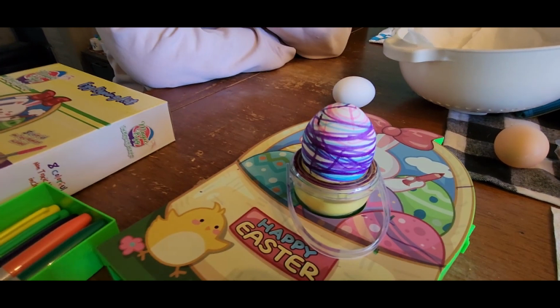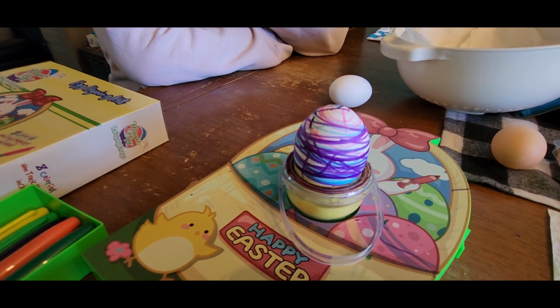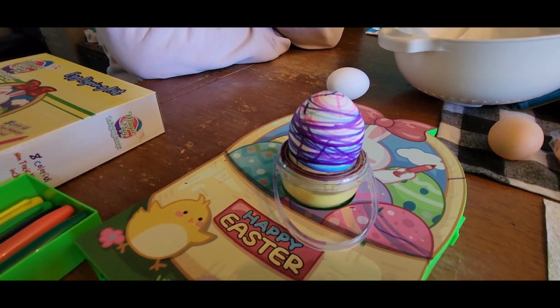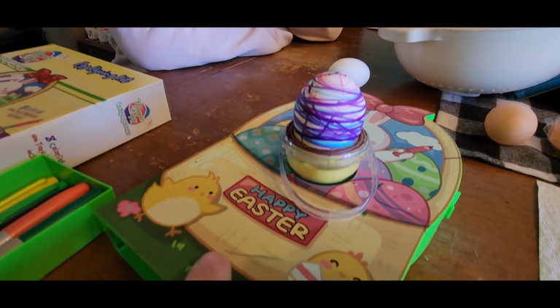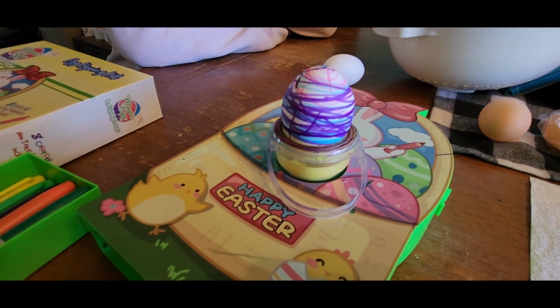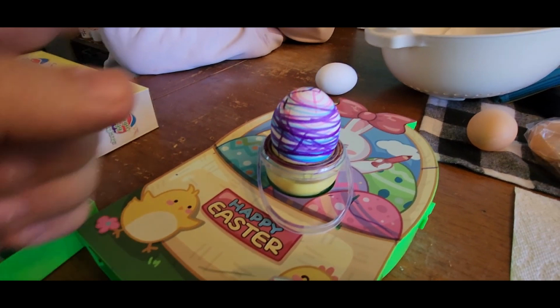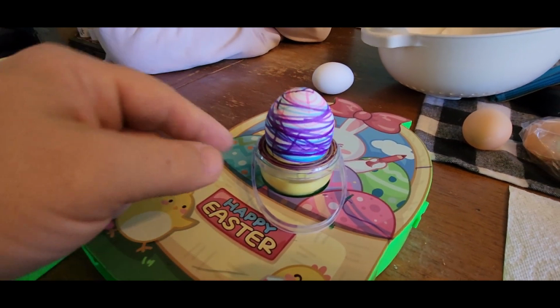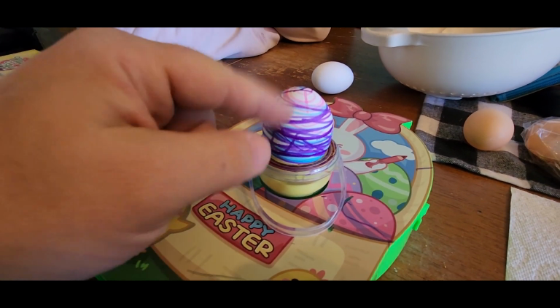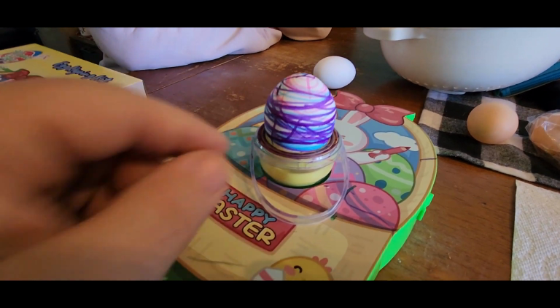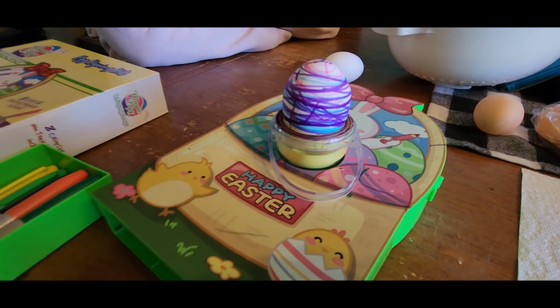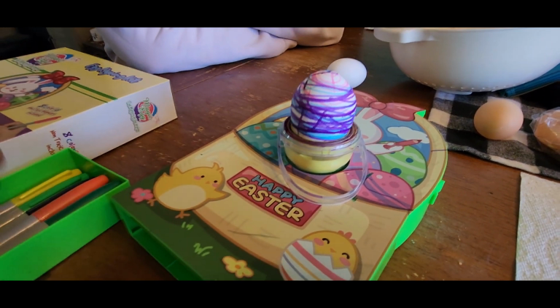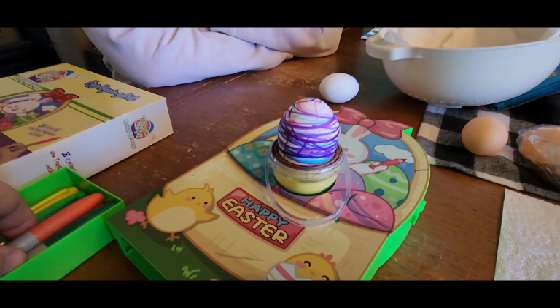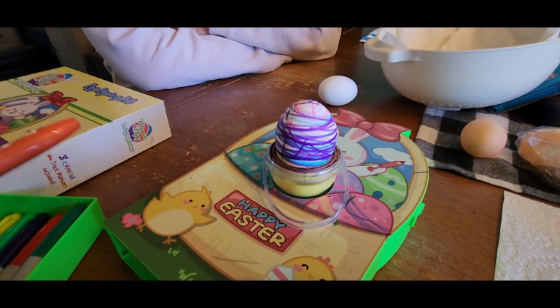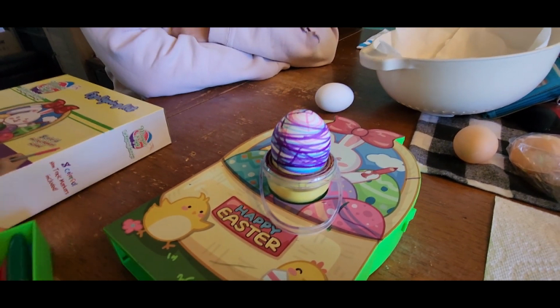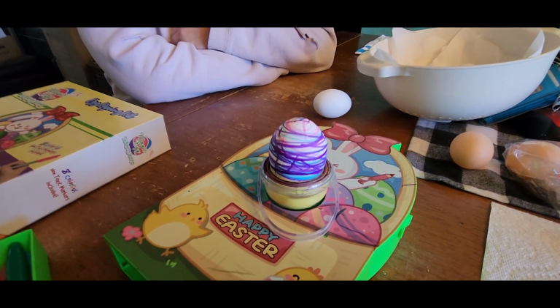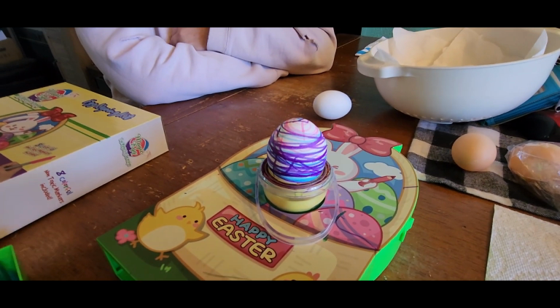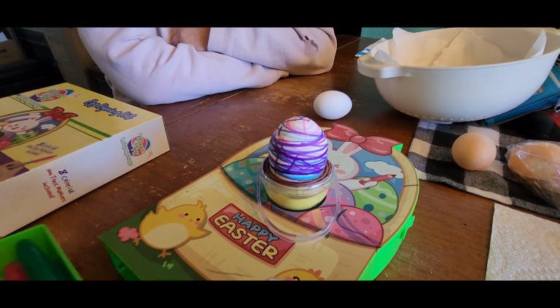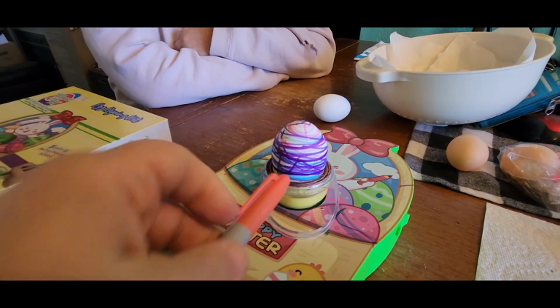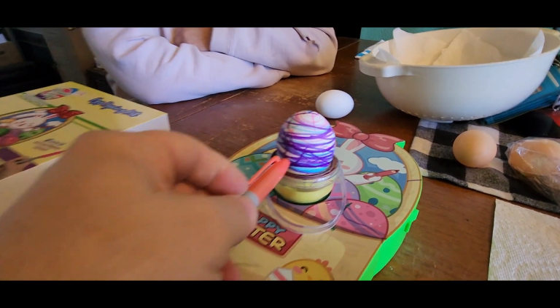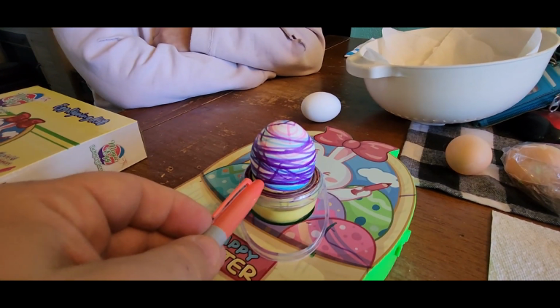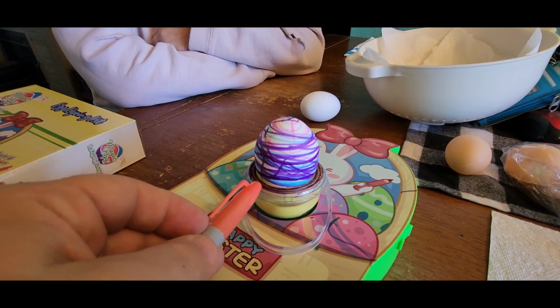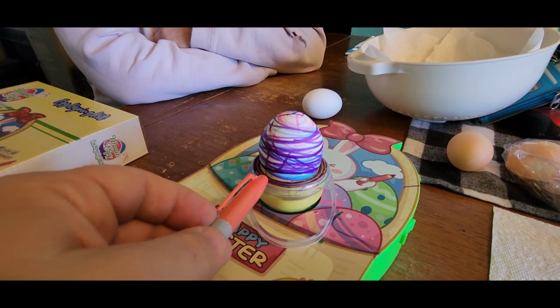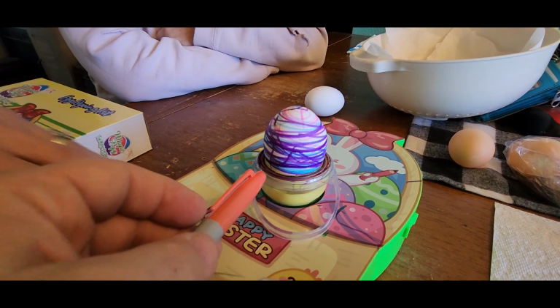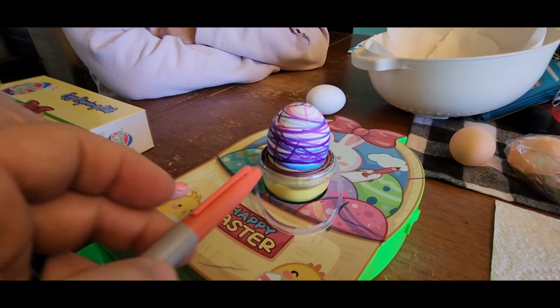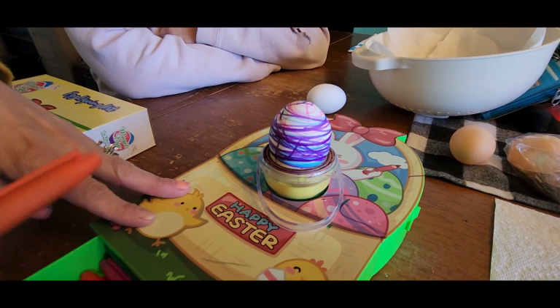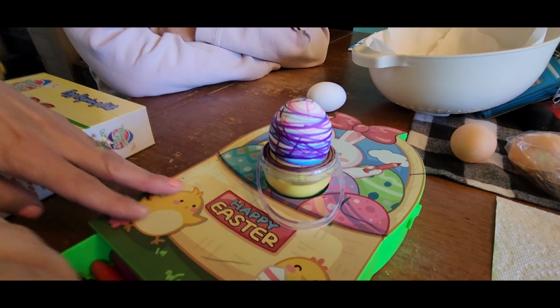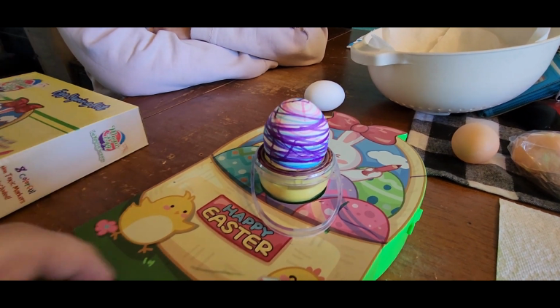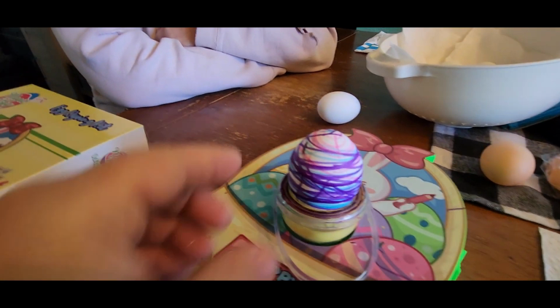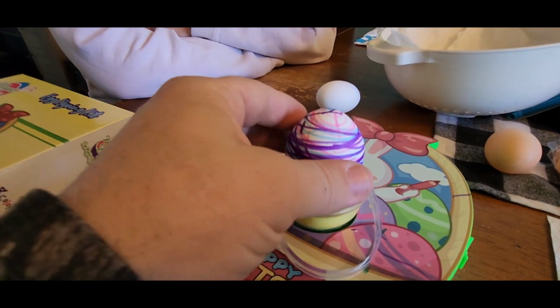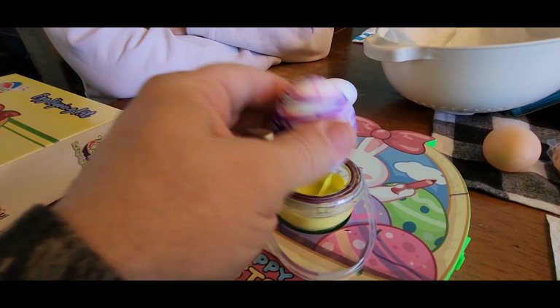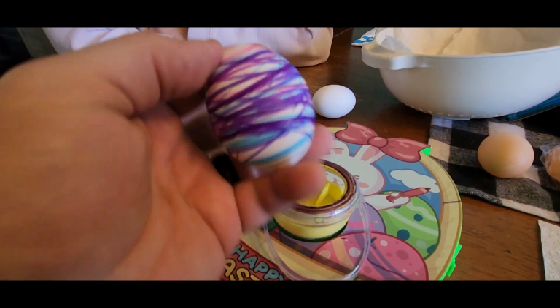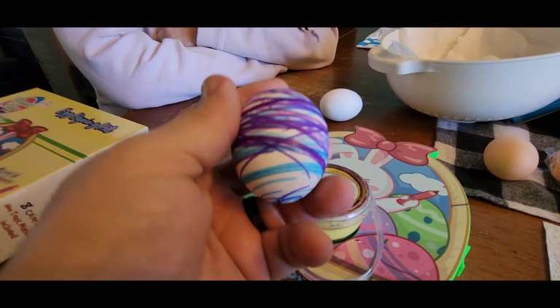It does take three AA batteries, and as this spins, you're just going to take a marker and put it up against the side of the egg — and this is how it's going to turn out.